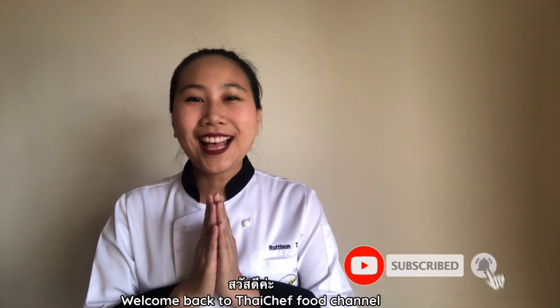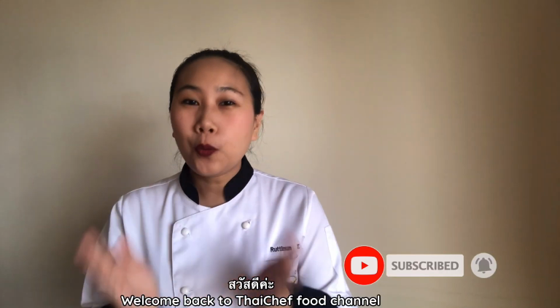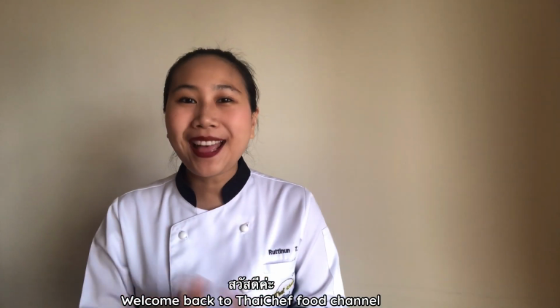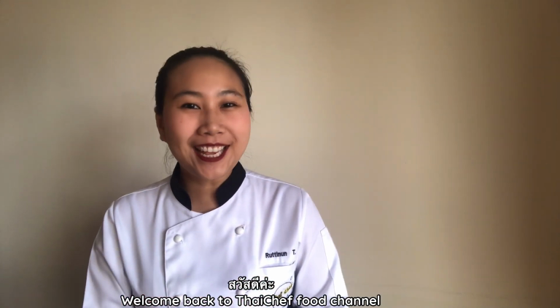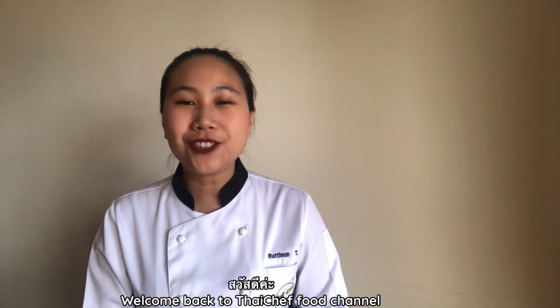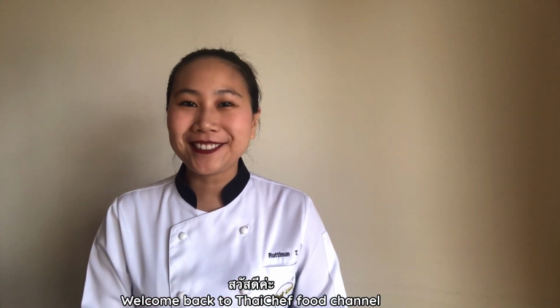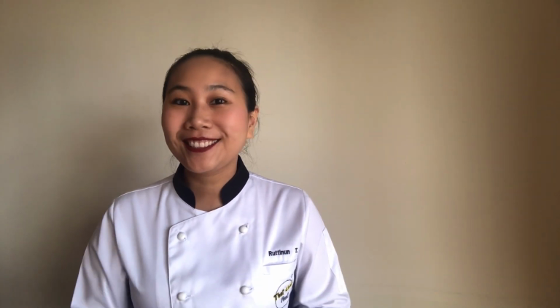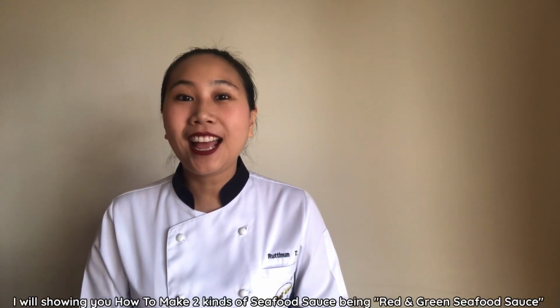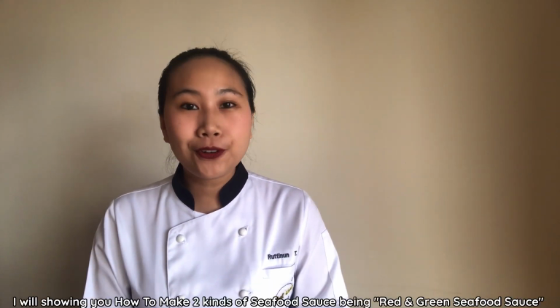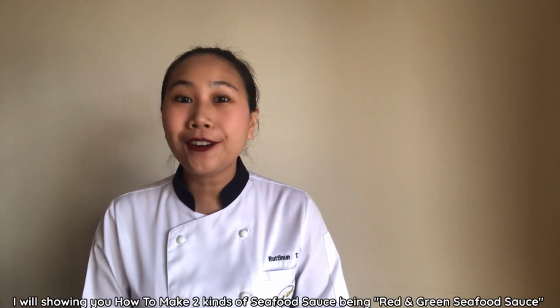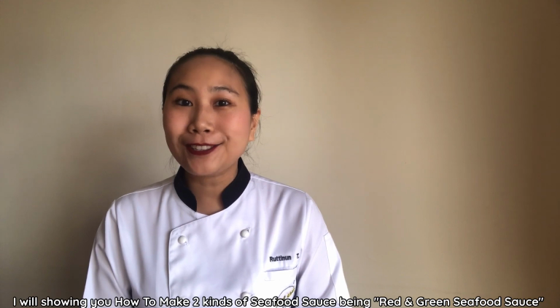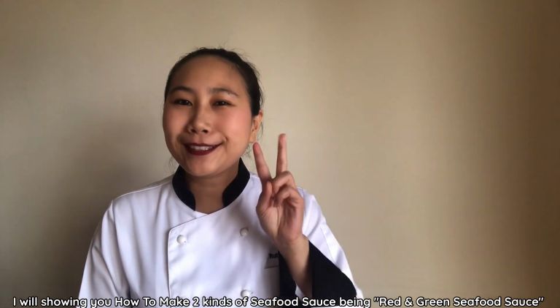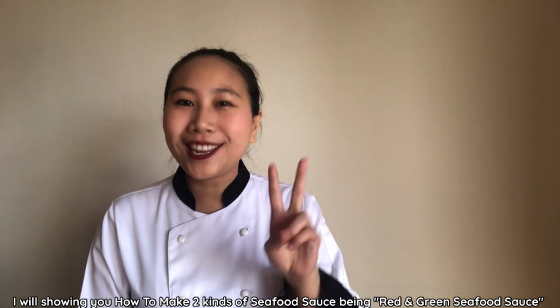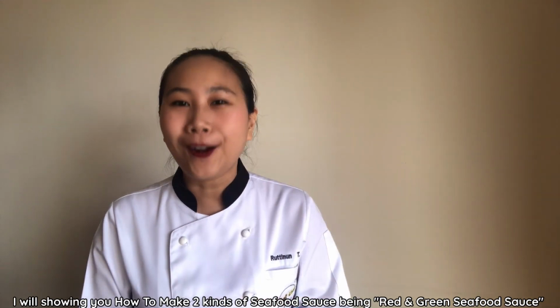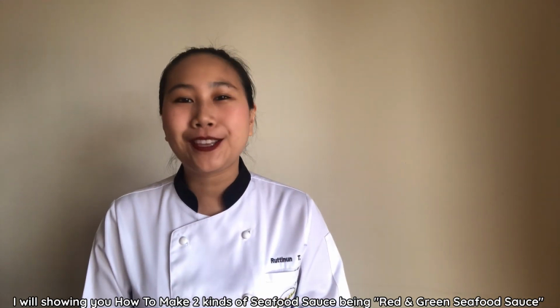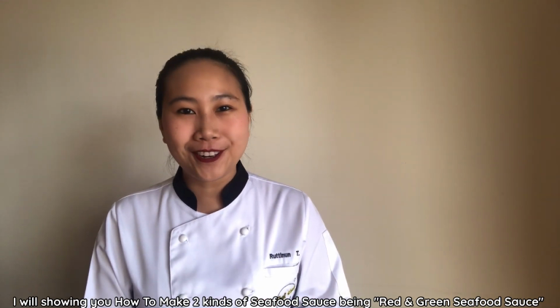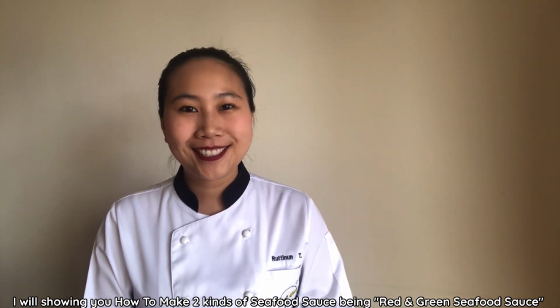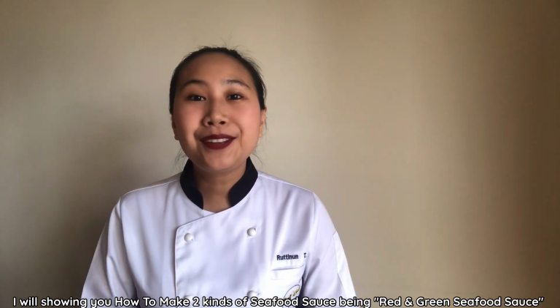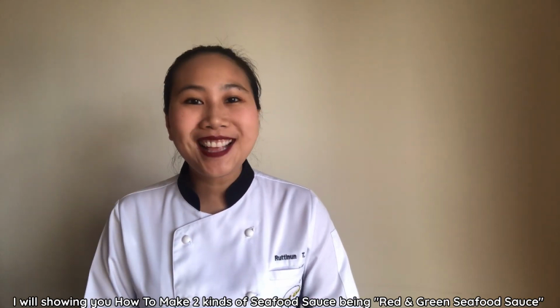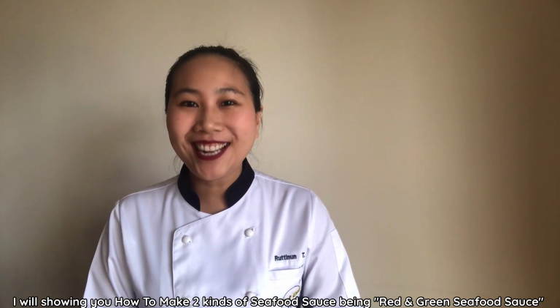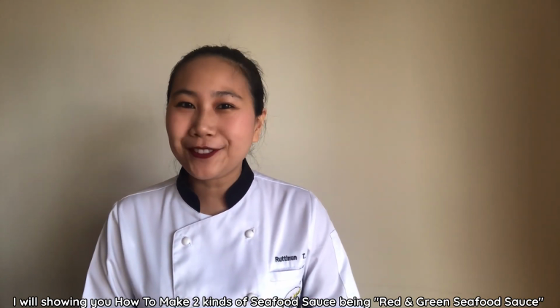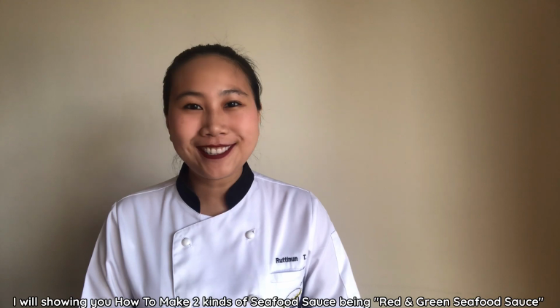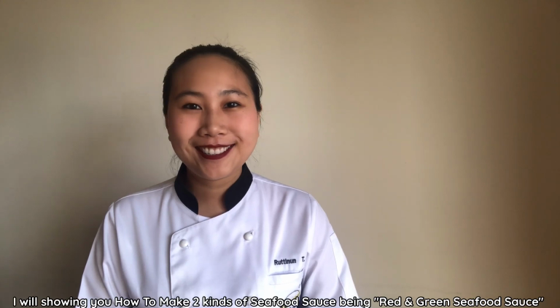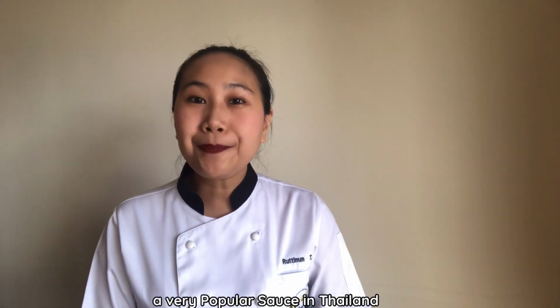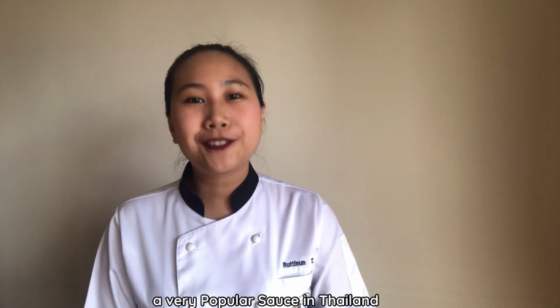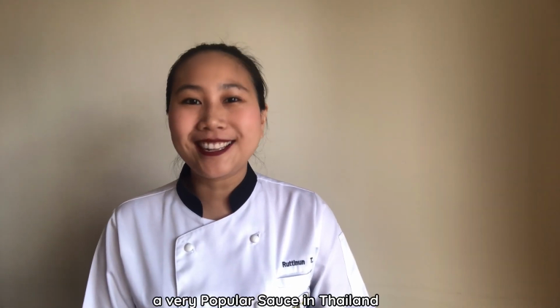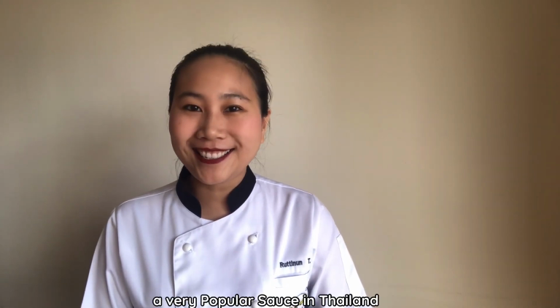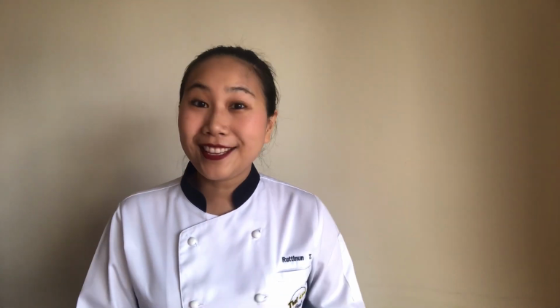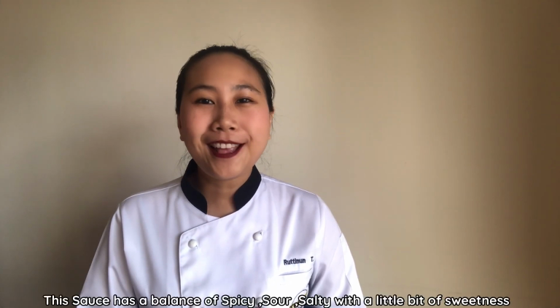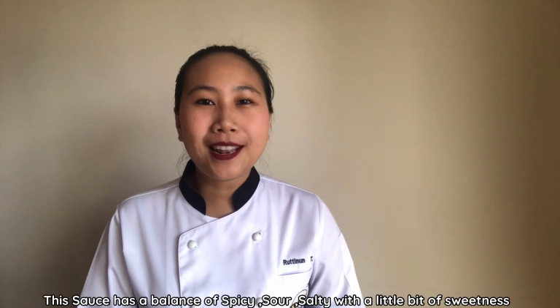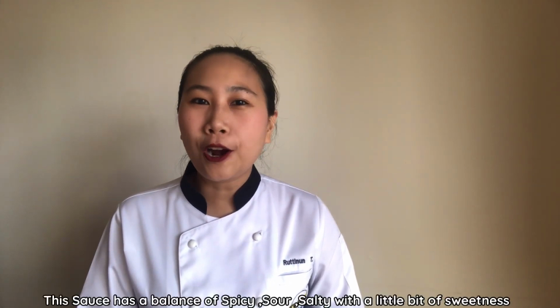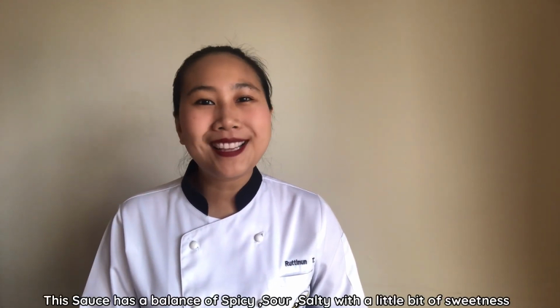Welcome back to Thai Chef Food Channel. Today I will show you how to make two kinds of seafood sauce — red and green seafood sauce — a very popular sauce in Thailand. This sauce has a lot of spicy, sour, salty, and a little bit of sweet.